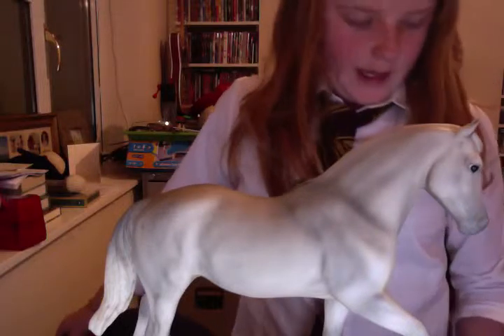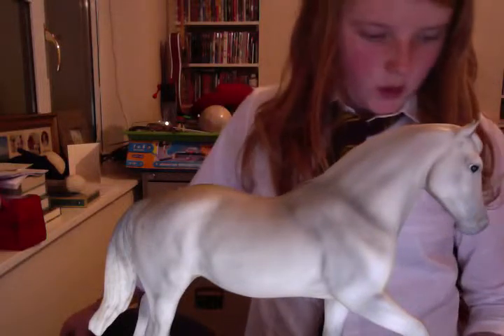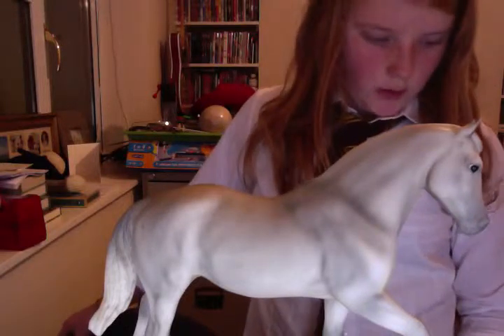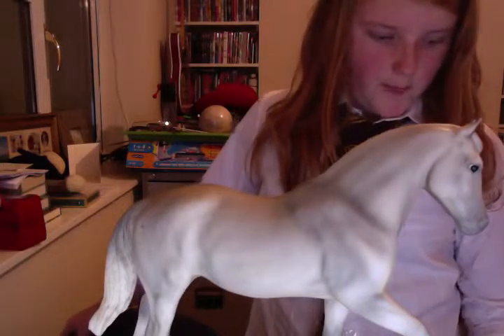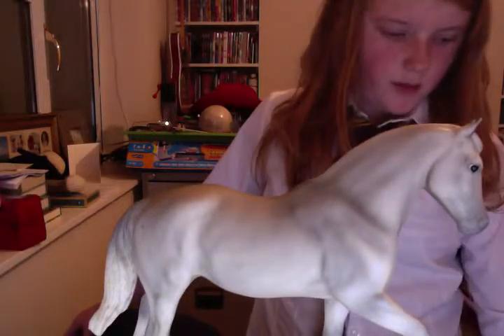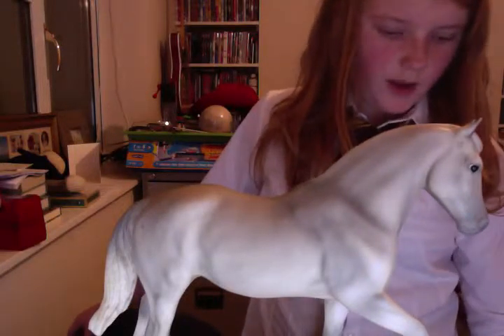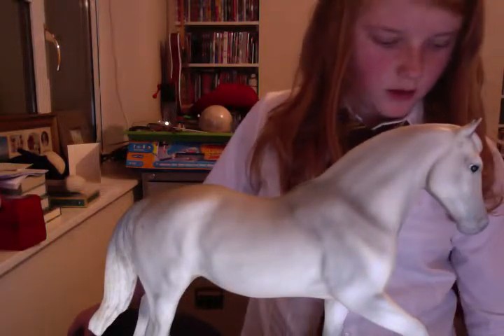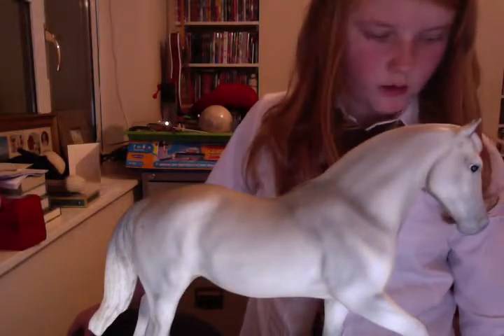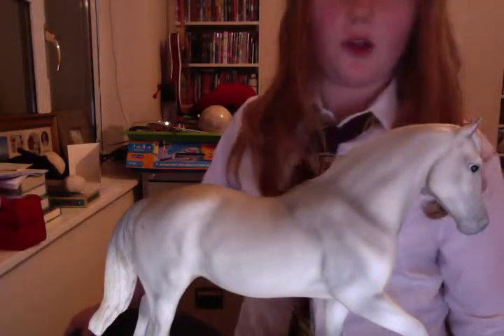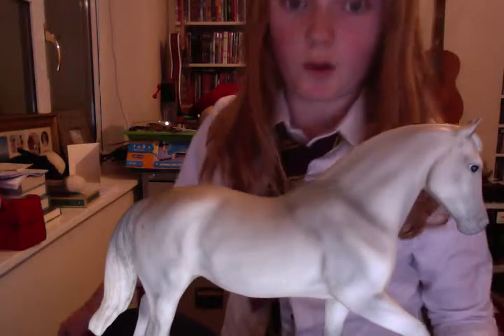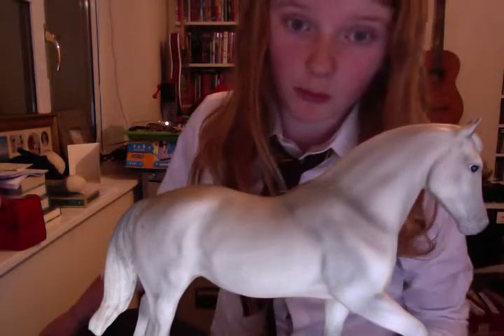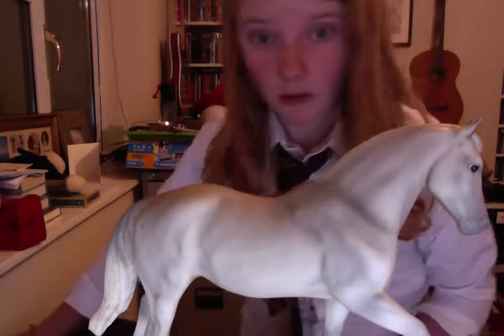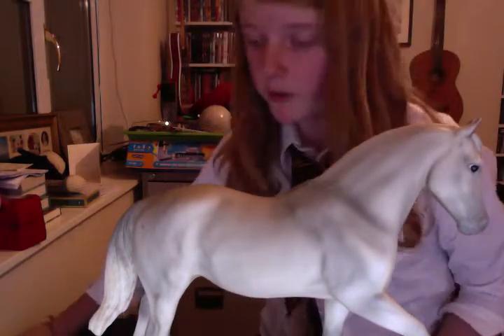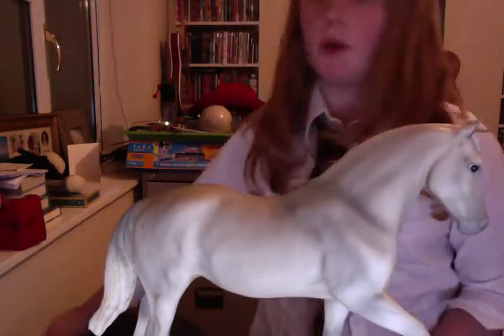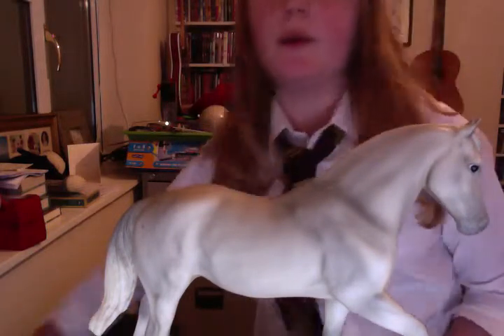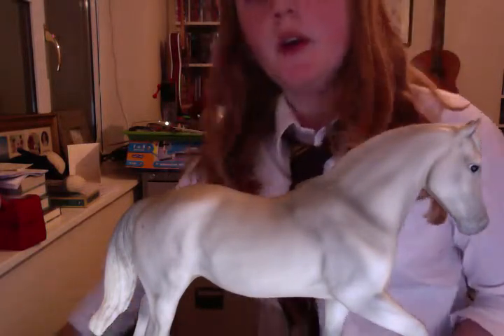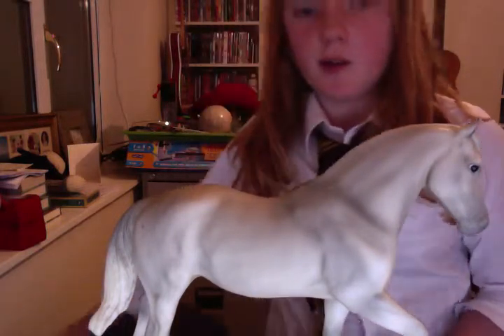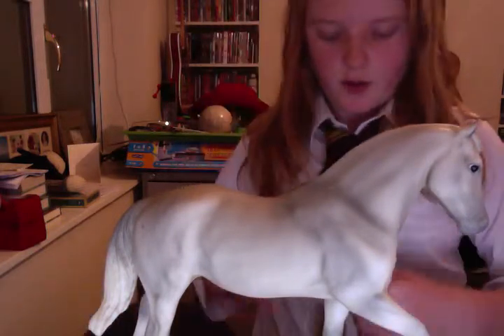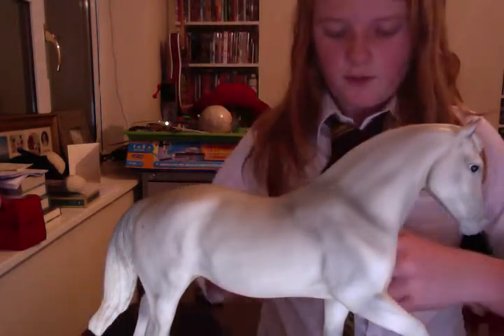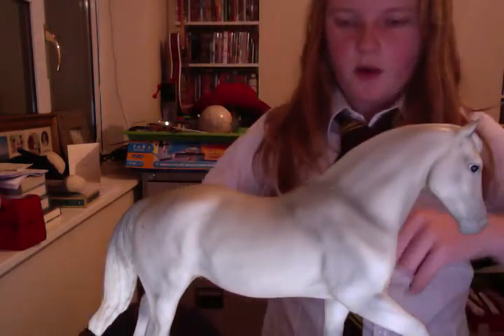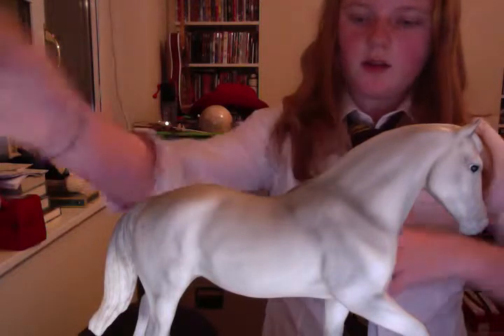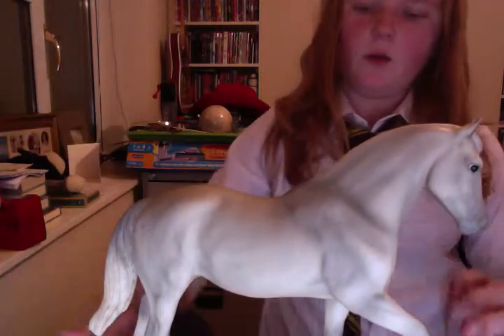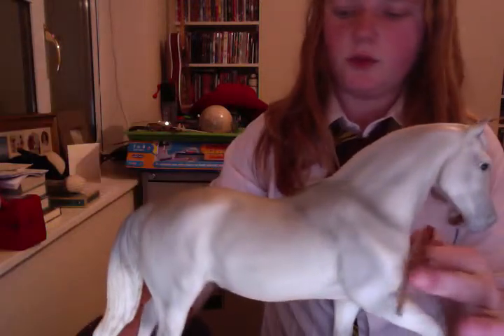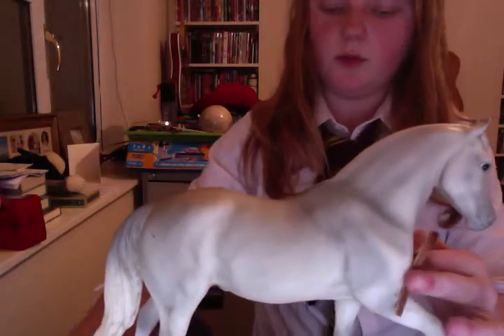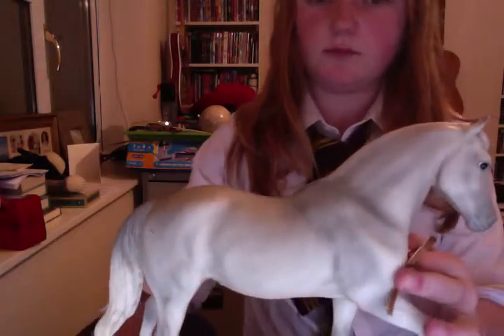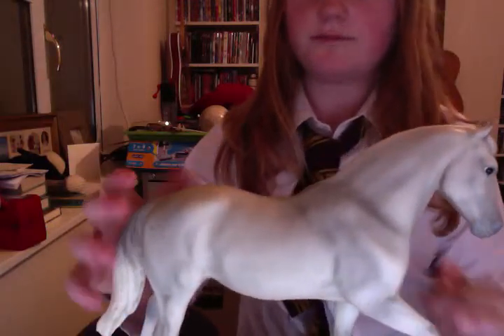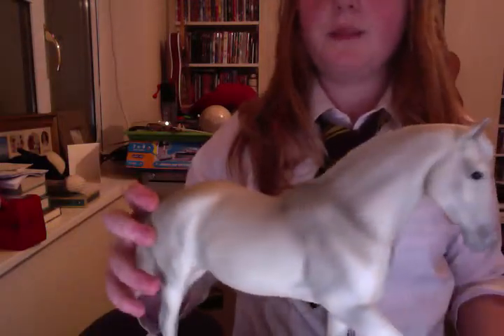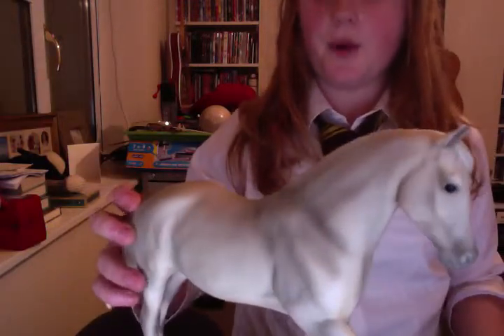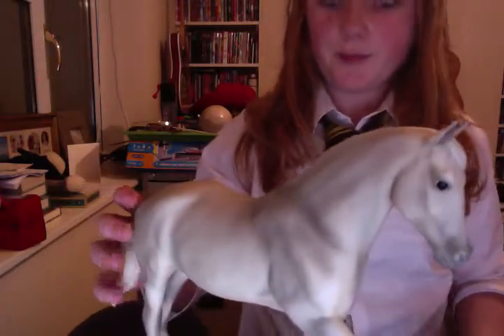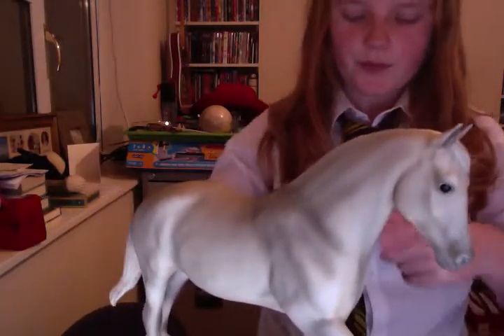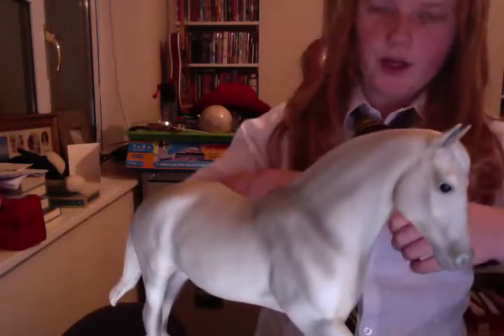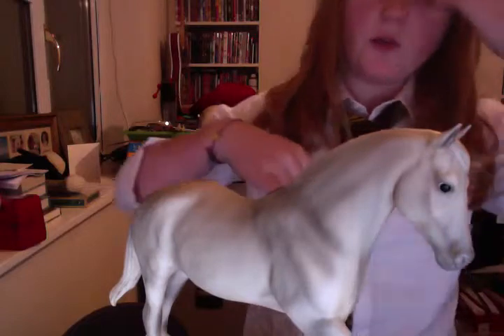Hello, welcome back. I just had news that Mel can't come over, but oh well. Now this is how to make a bridle for any horse.